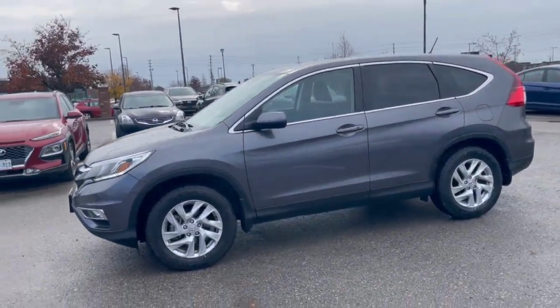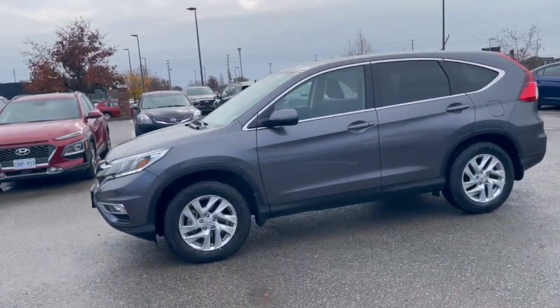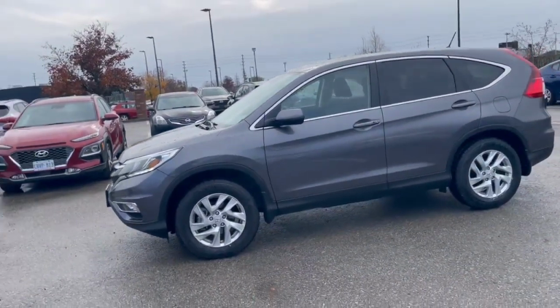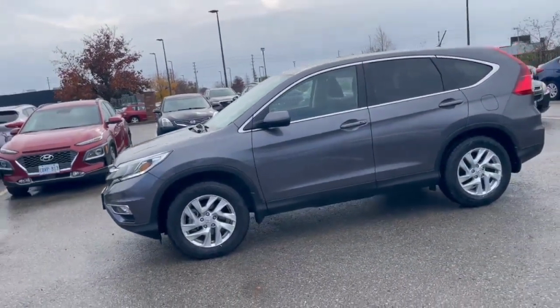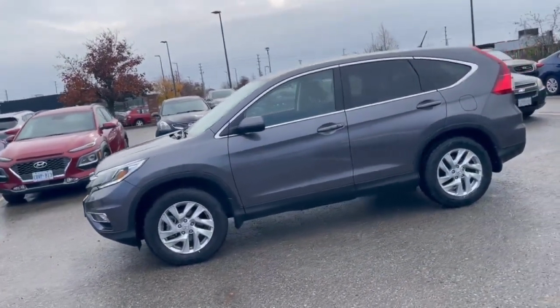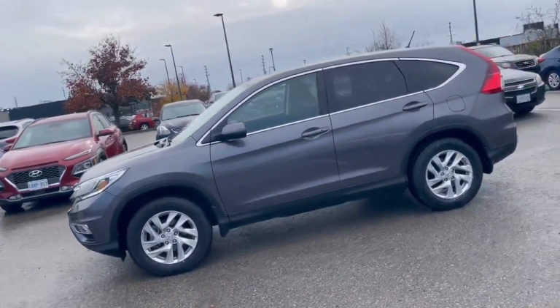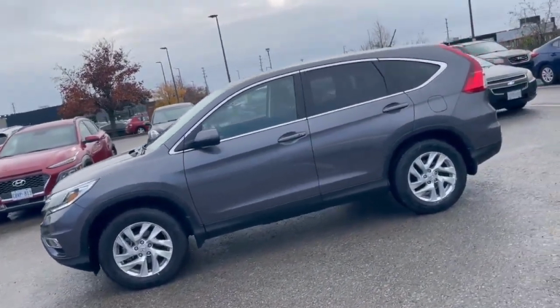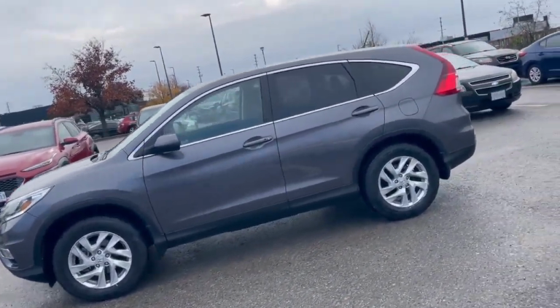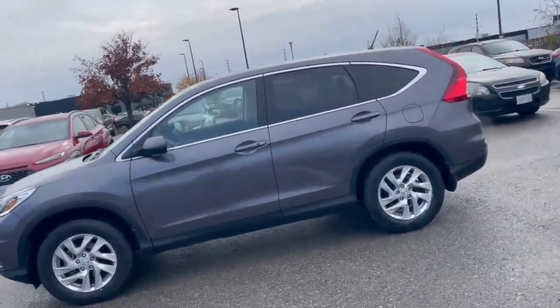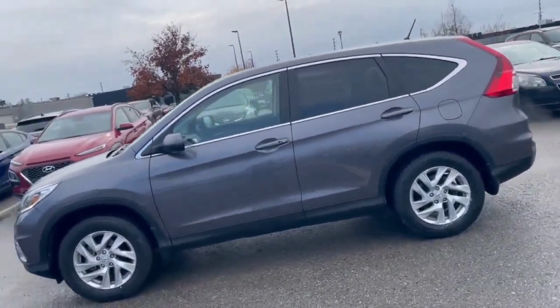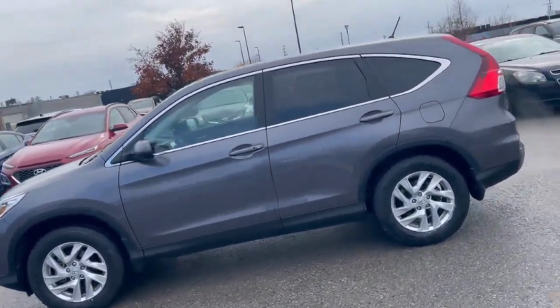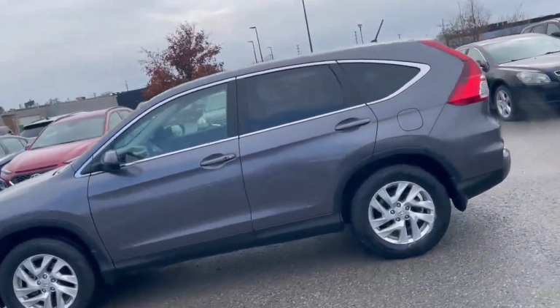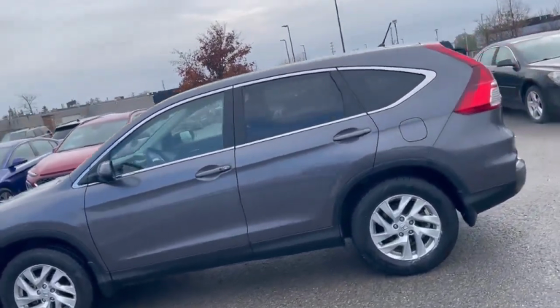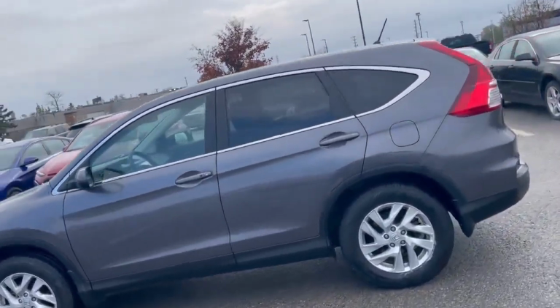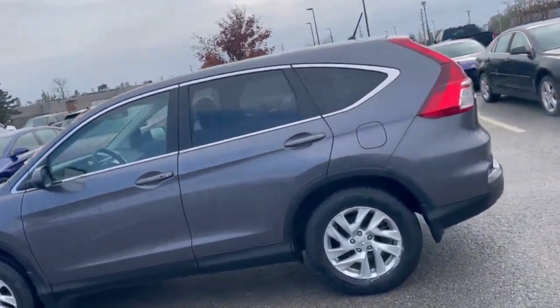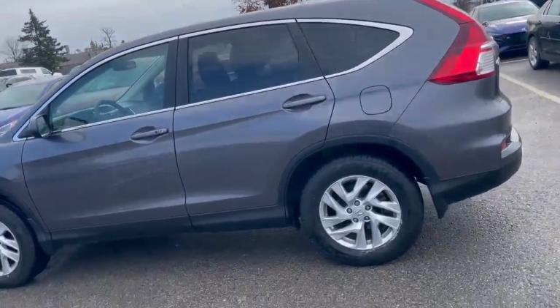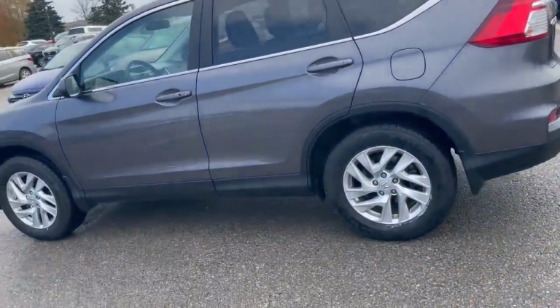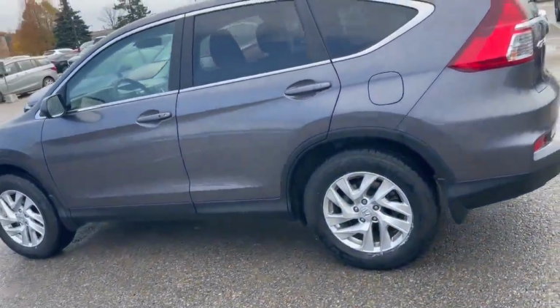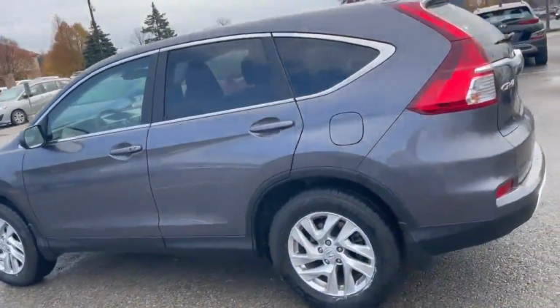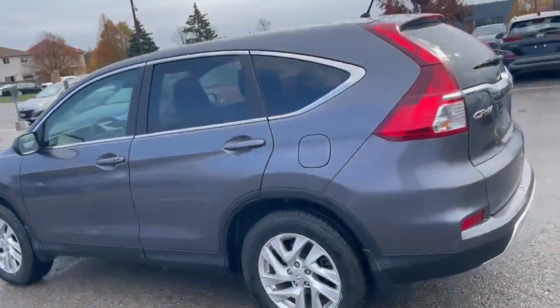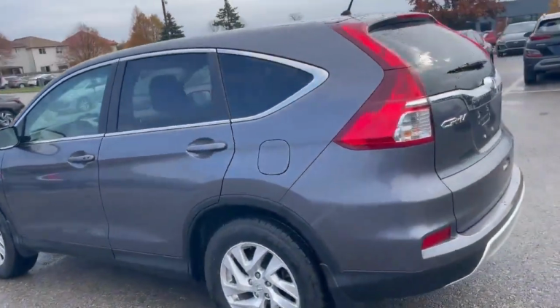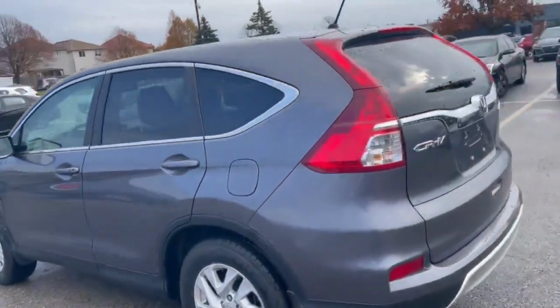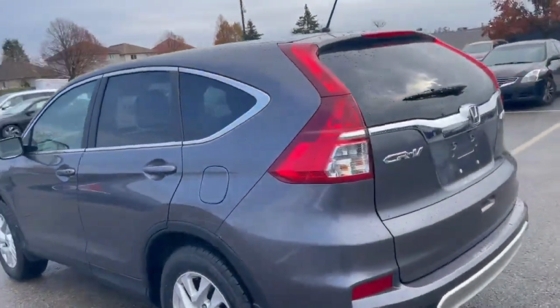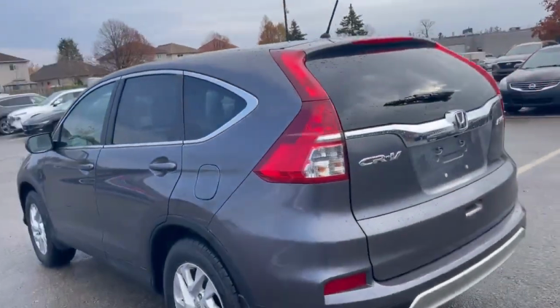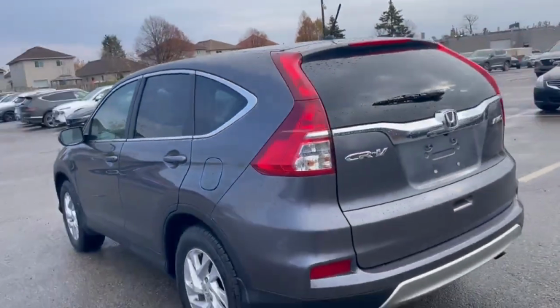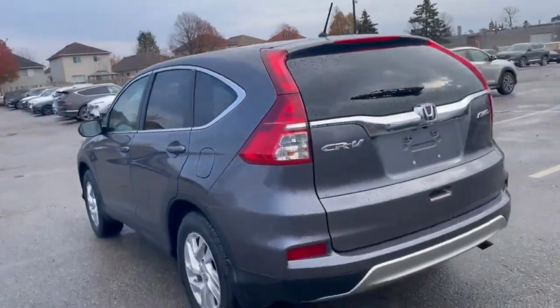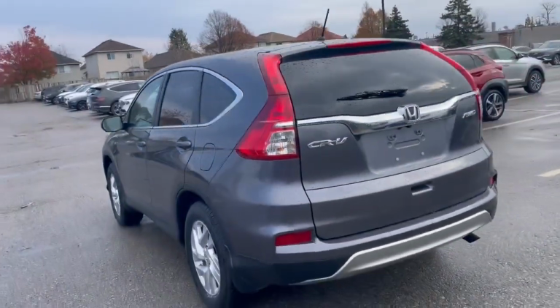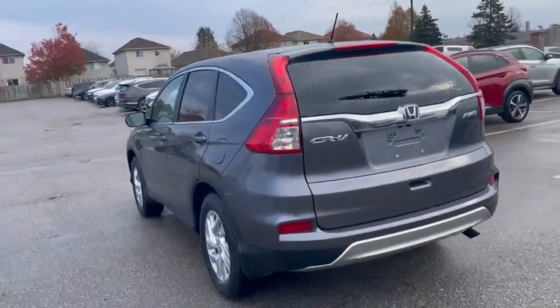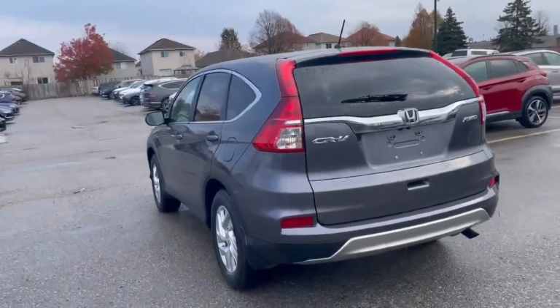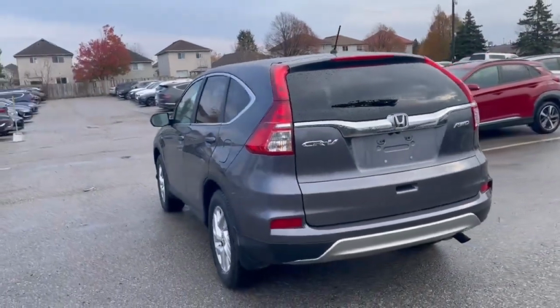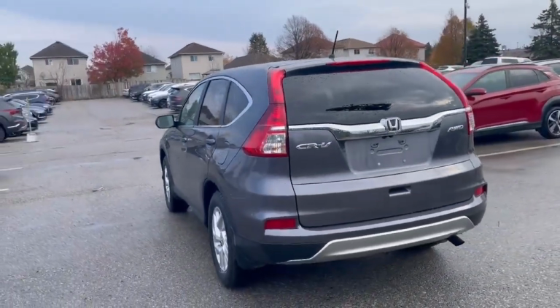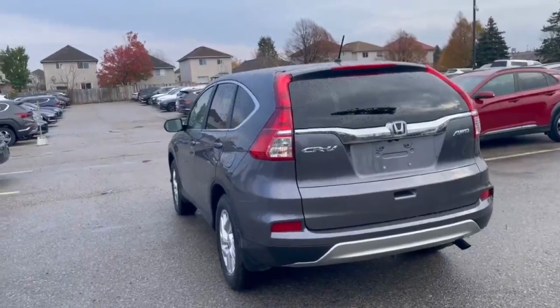I'm just going to do a quick walk around. You can see the body is in great condition. Got some beautiful rims on this vehicle as well. We'll take a look from behind as well.